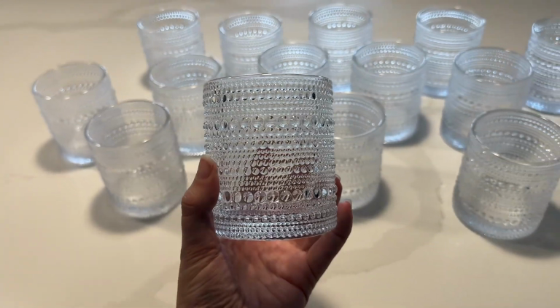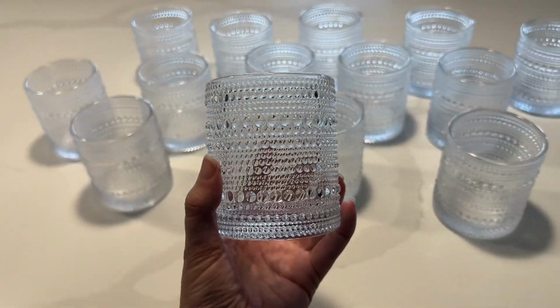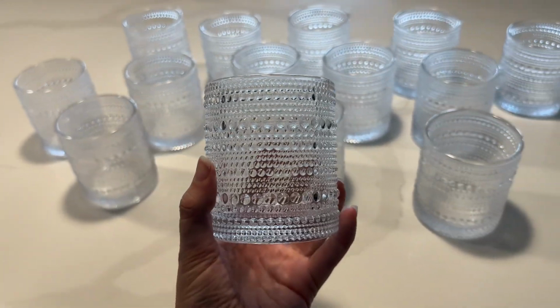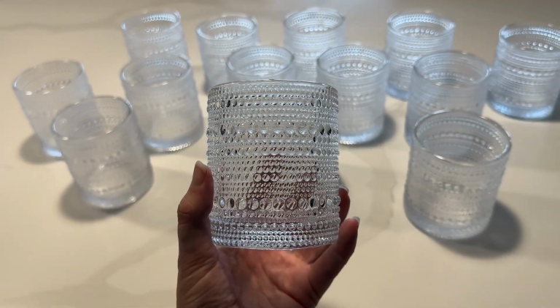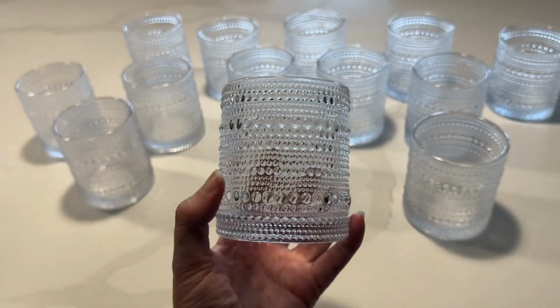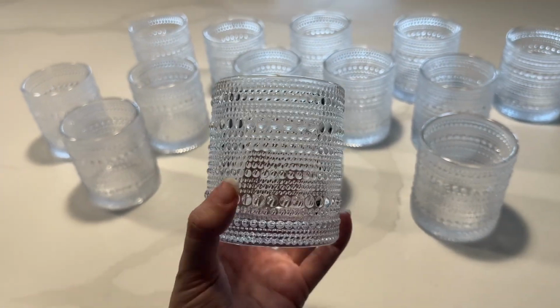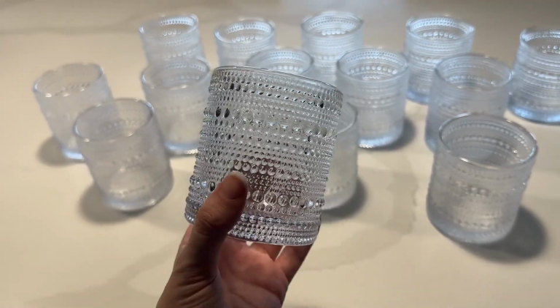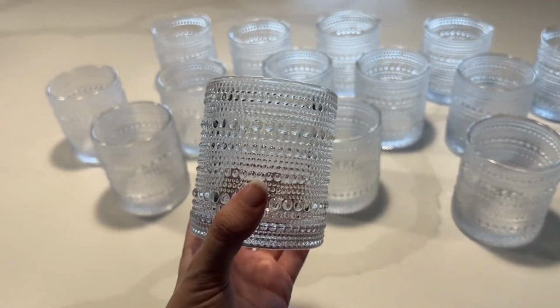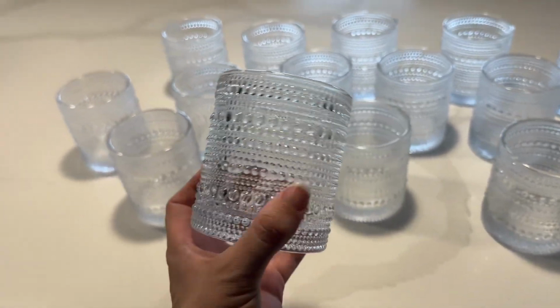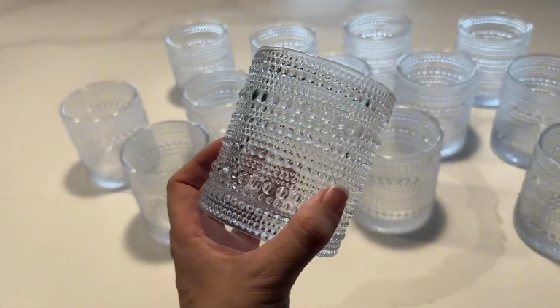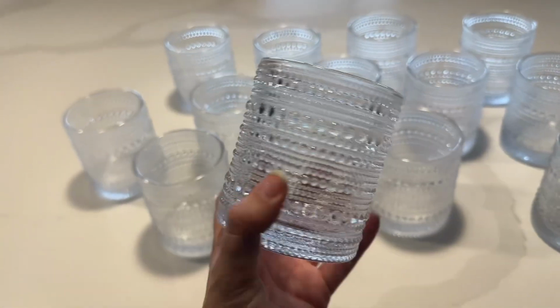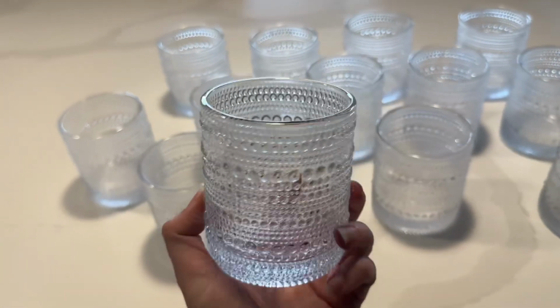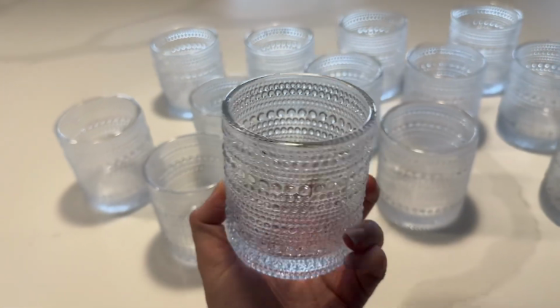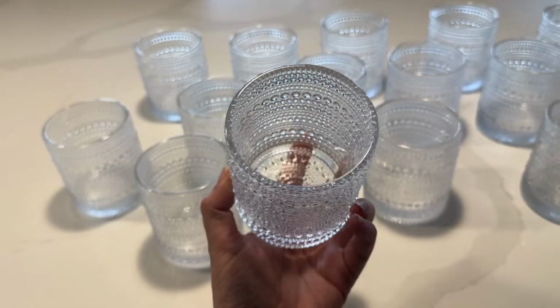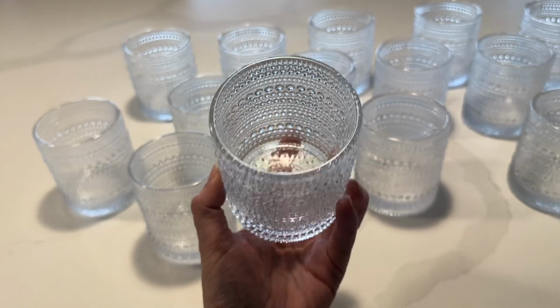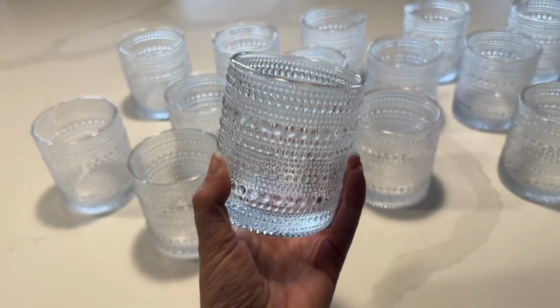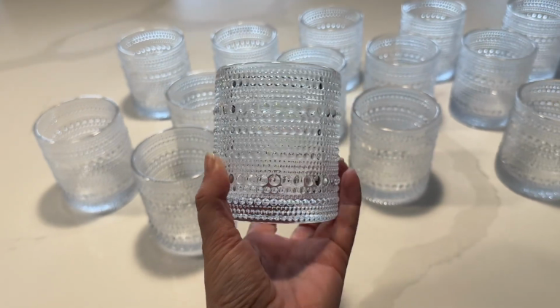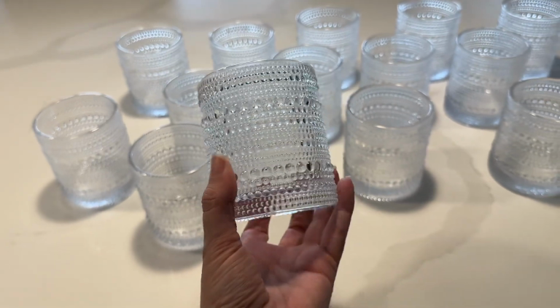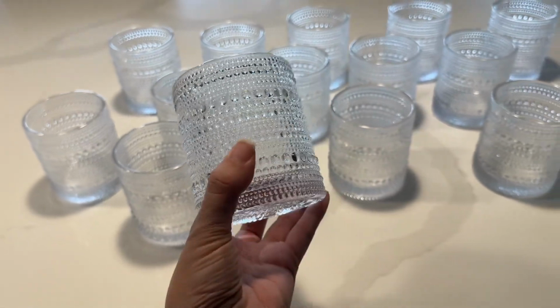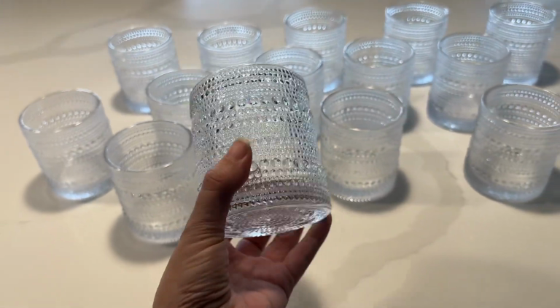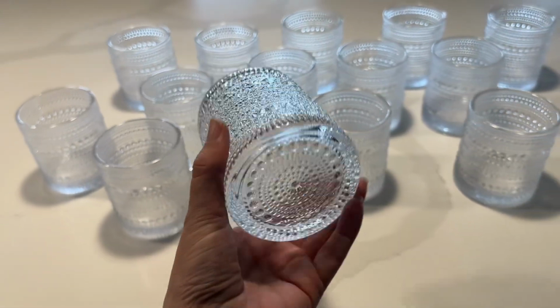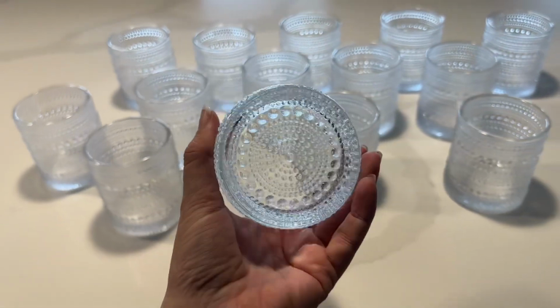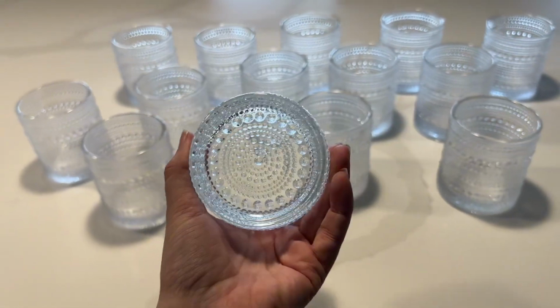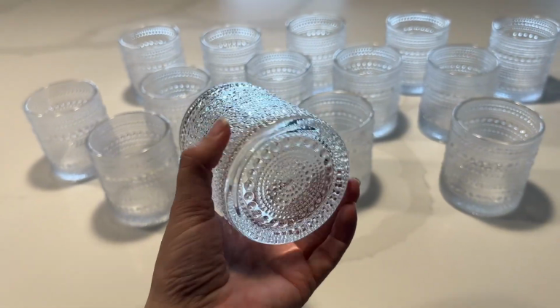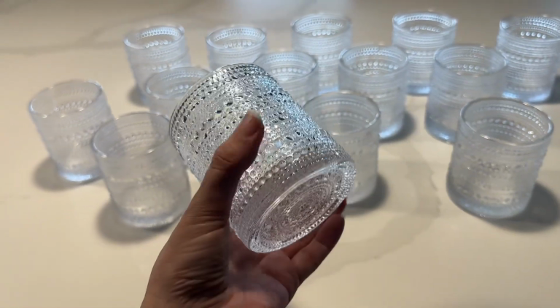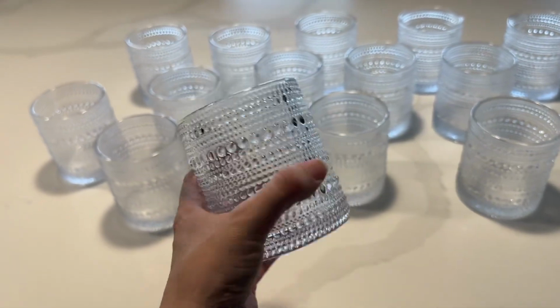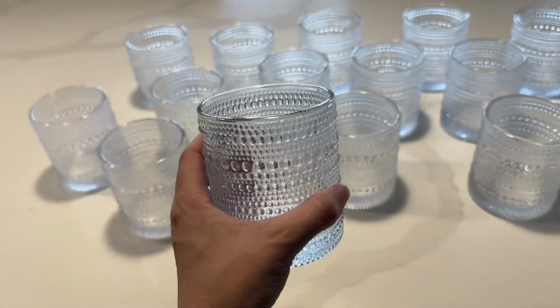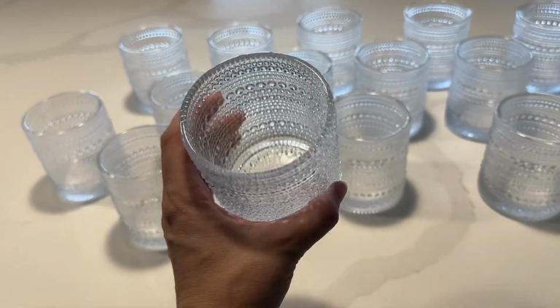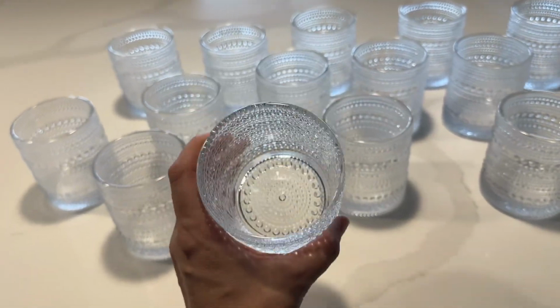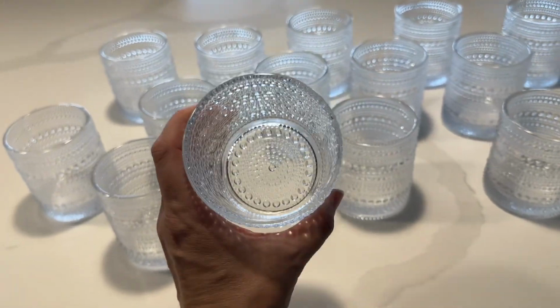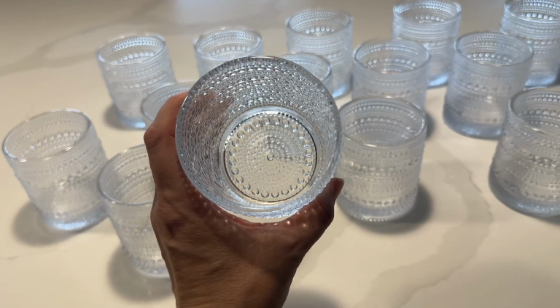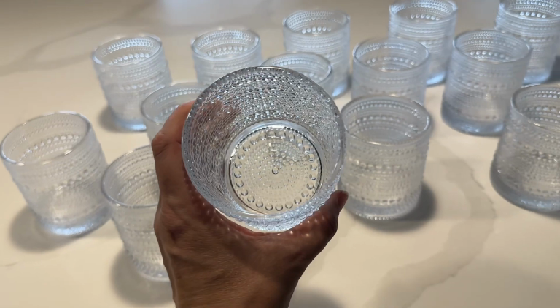I use them for my event styling business. I've transported them back and forth, and I've even dropped a few and they've never chipped or cracked or anything. They're extremely sturdy.